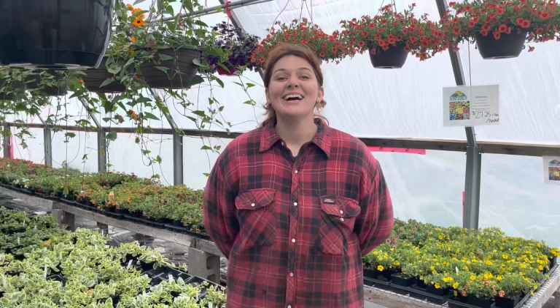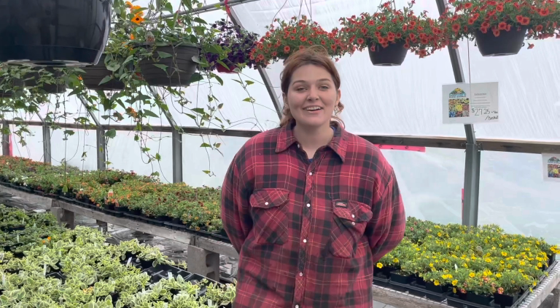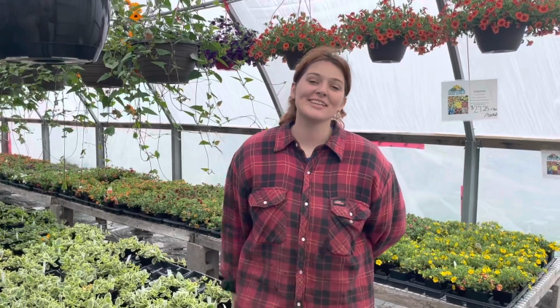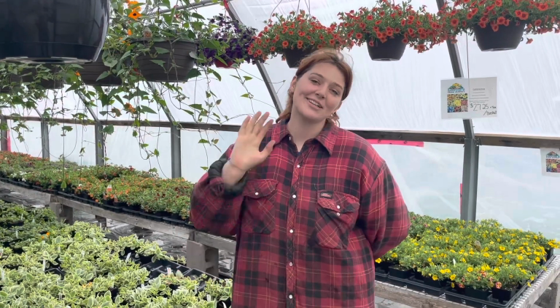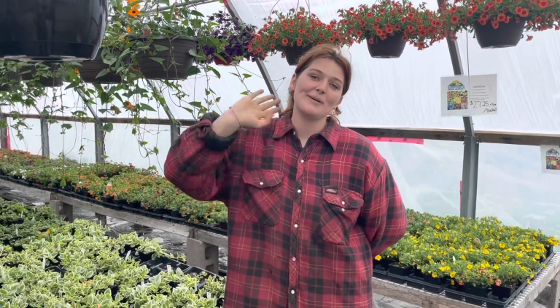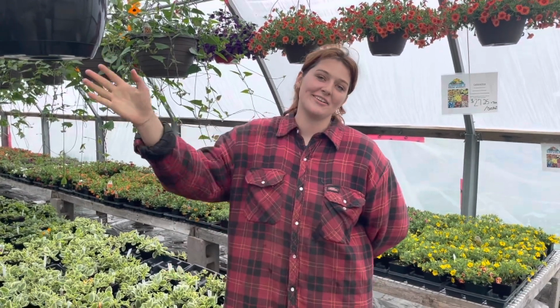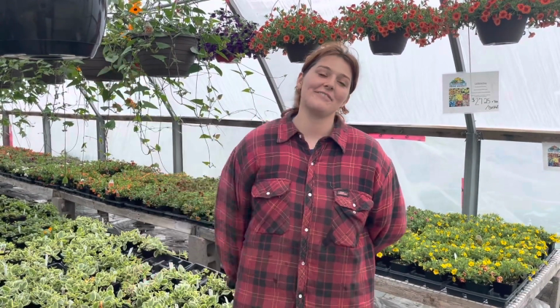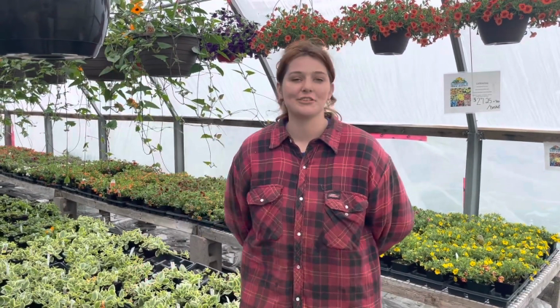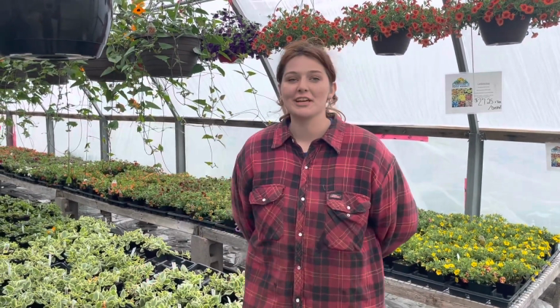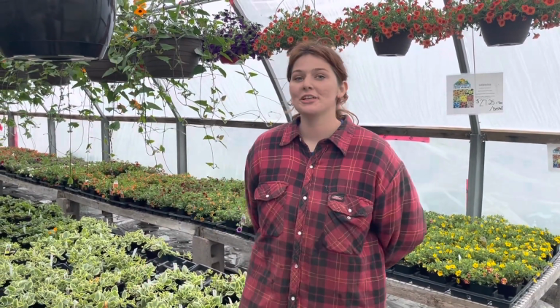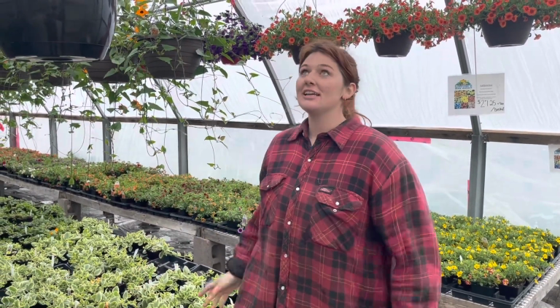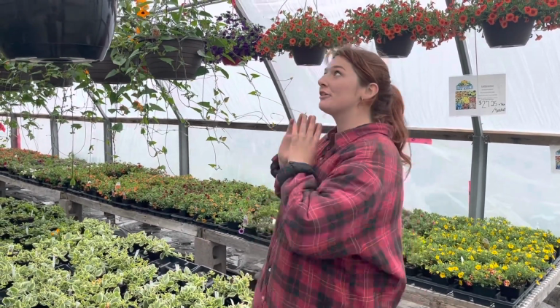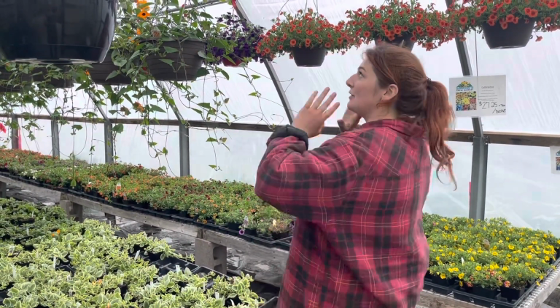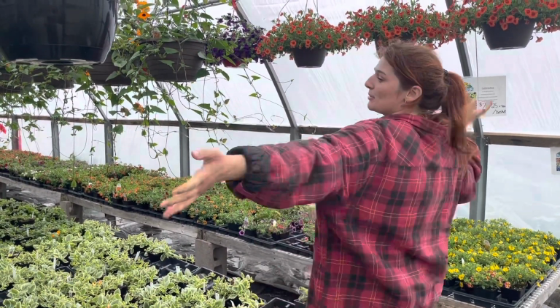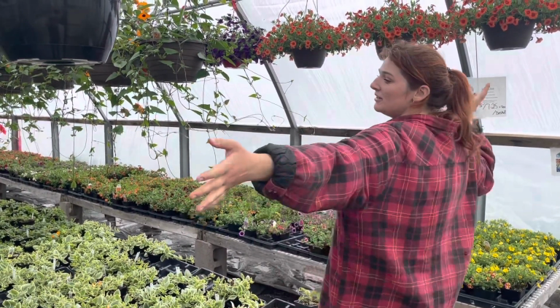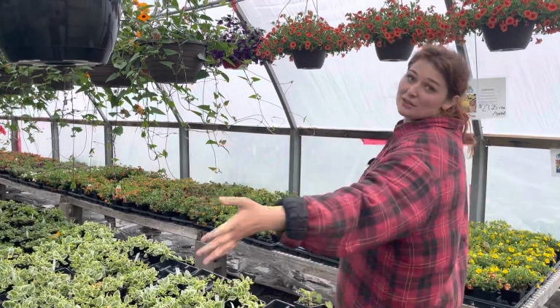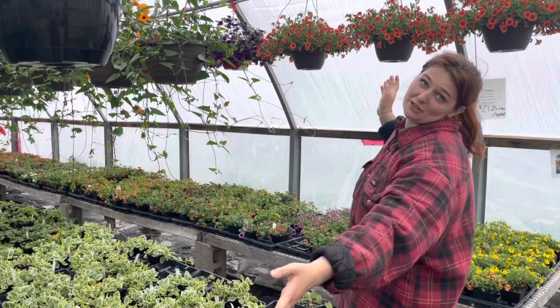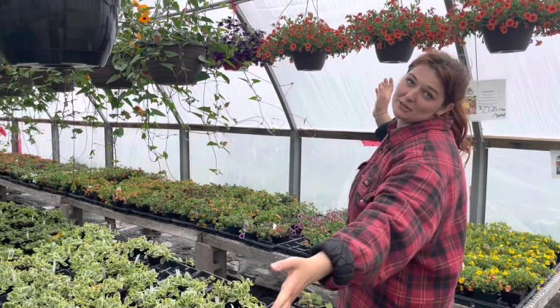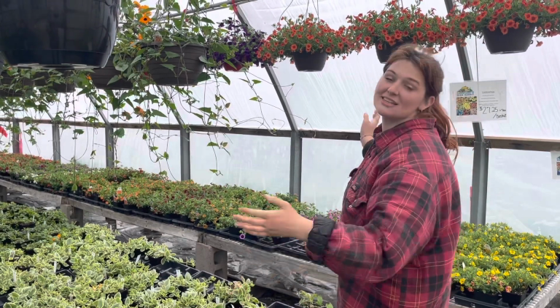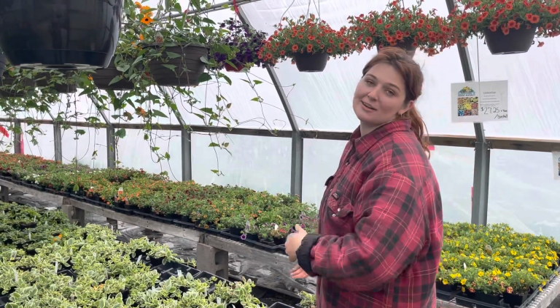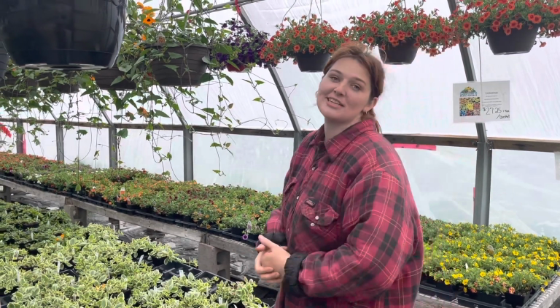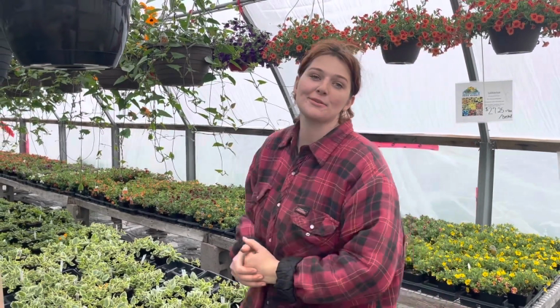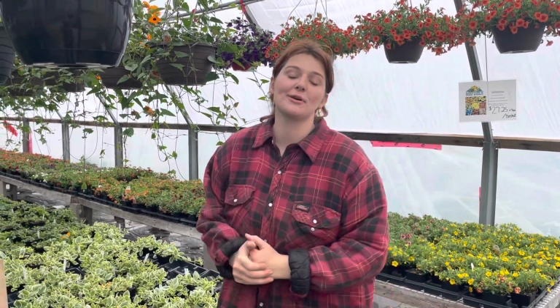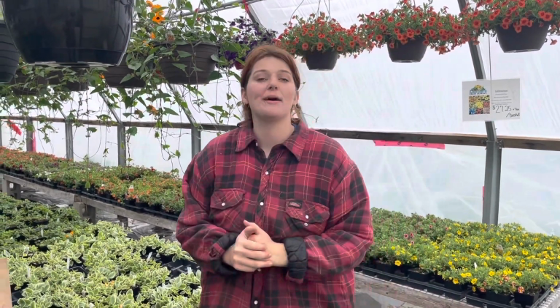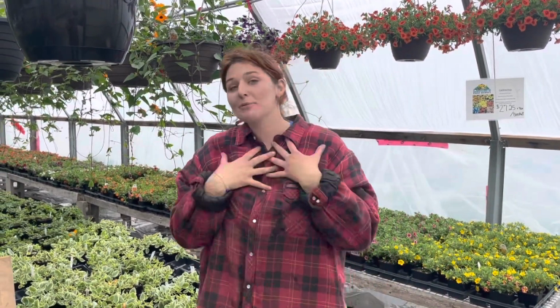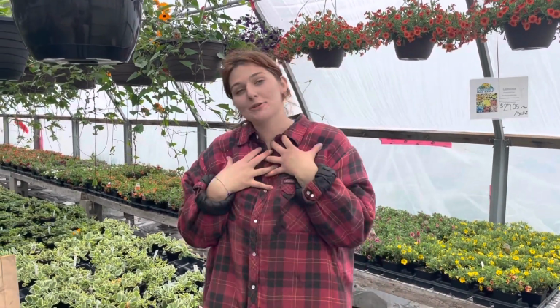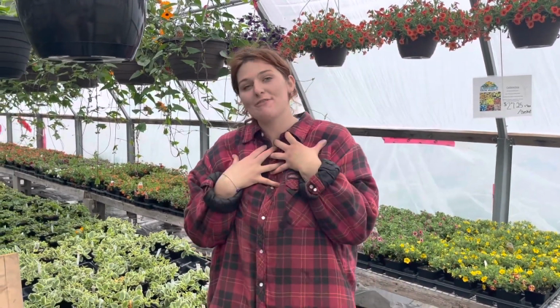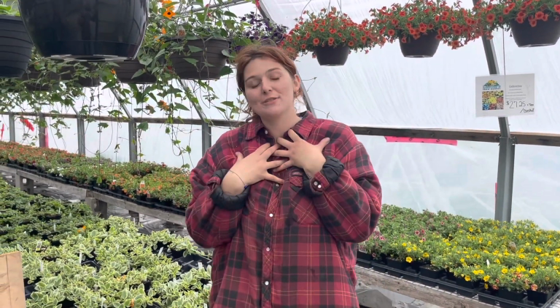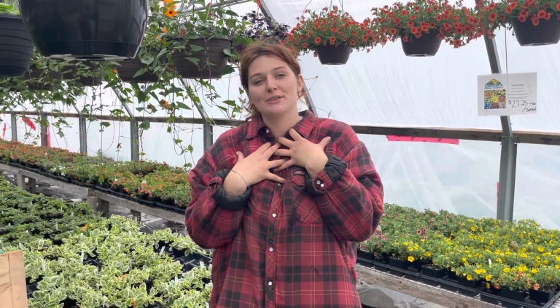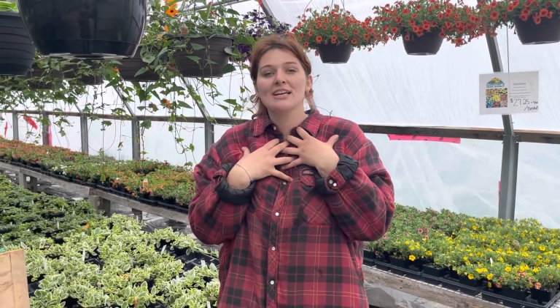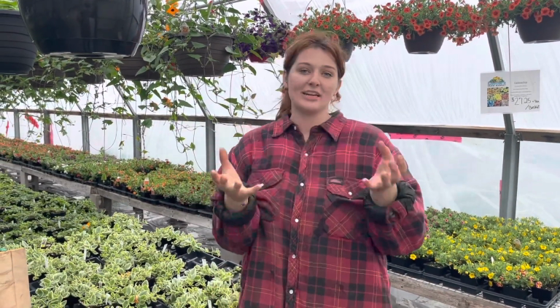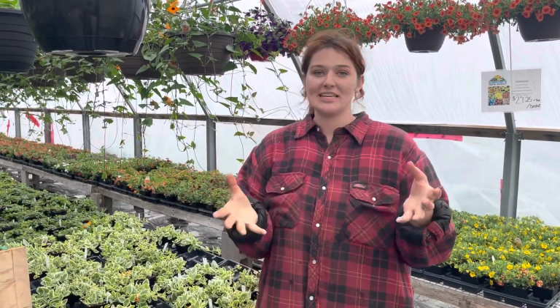Hi everyone, it's Chloe back here at our Heavy Tree Road location in greenhouse number one, filled with our spillers. Today I'm going to take you through my personal top five spillers for any container.